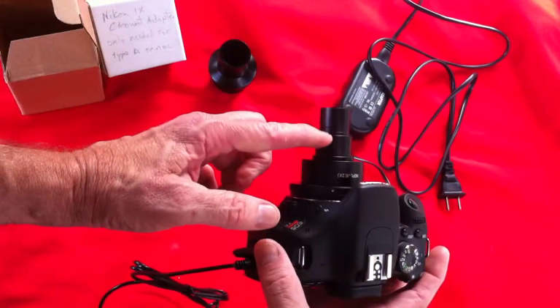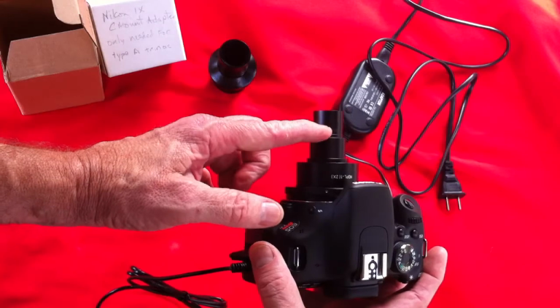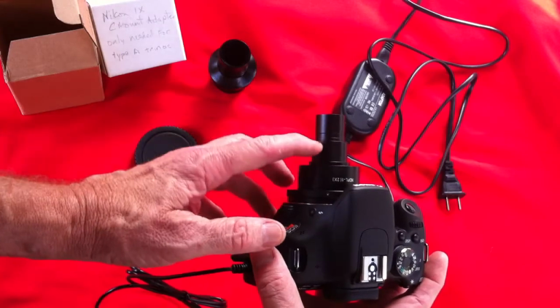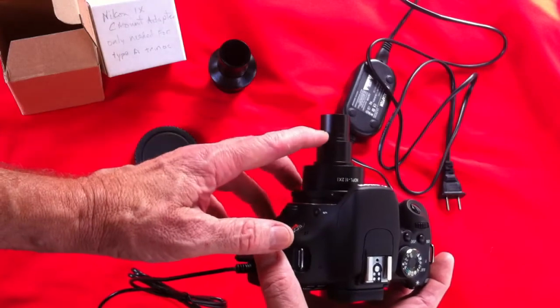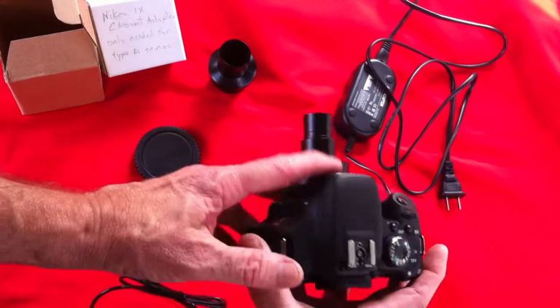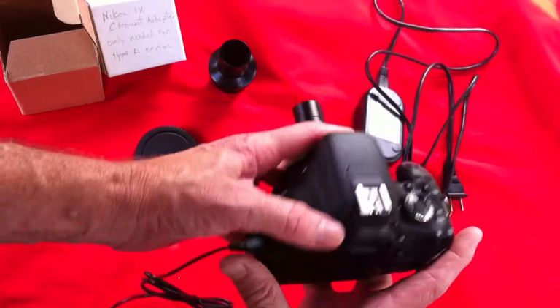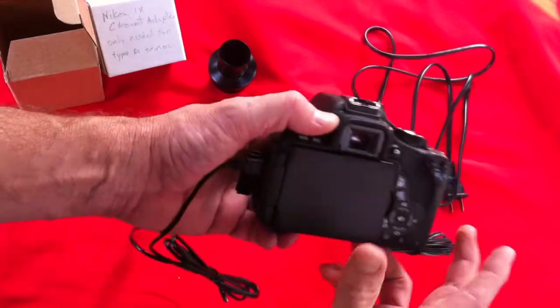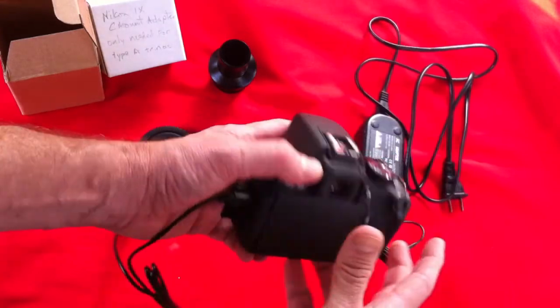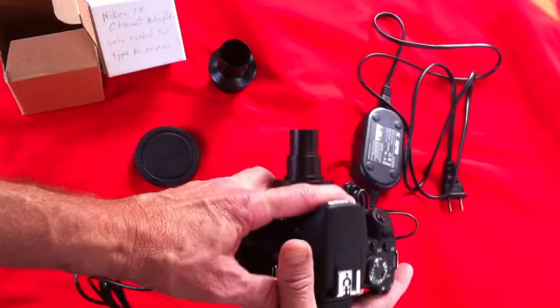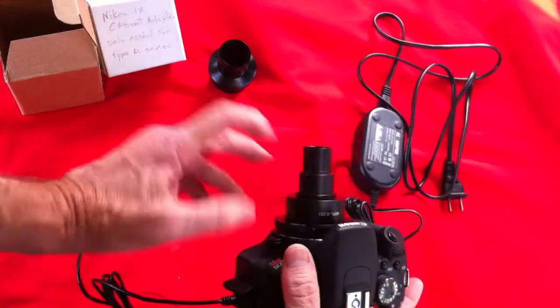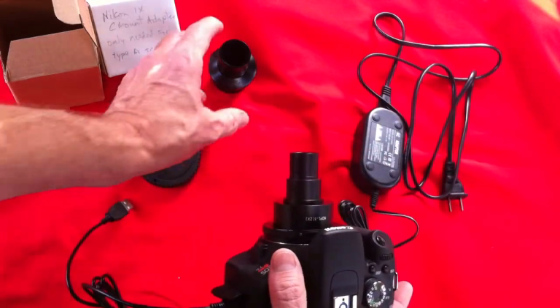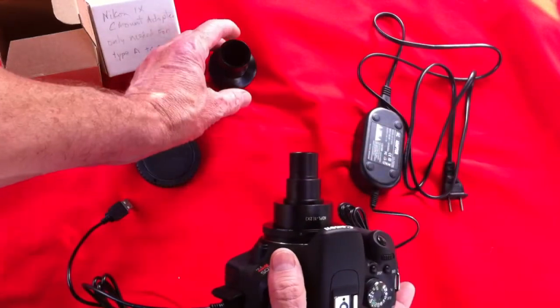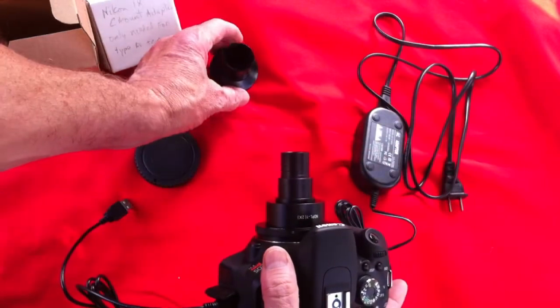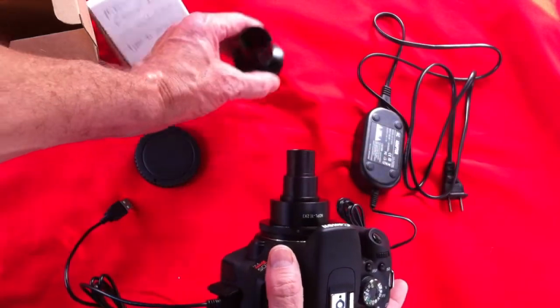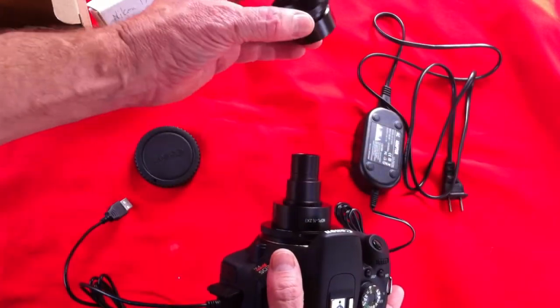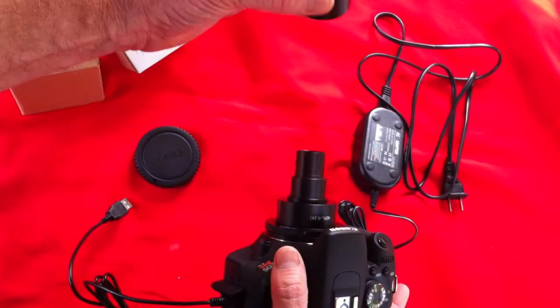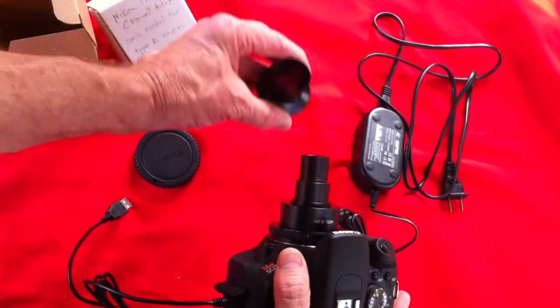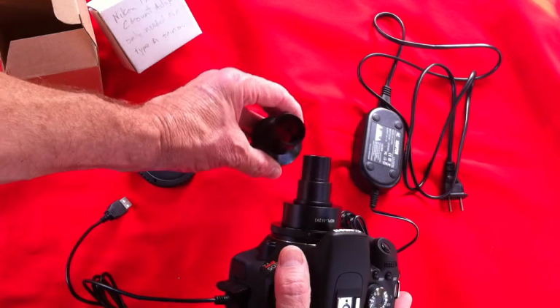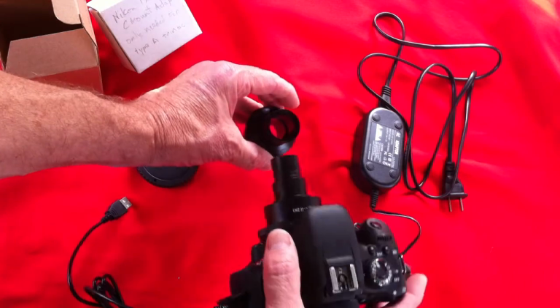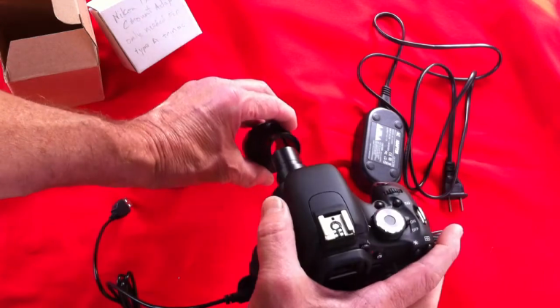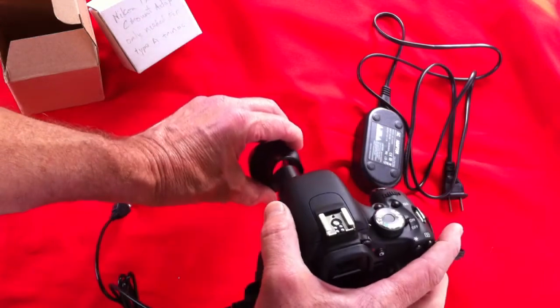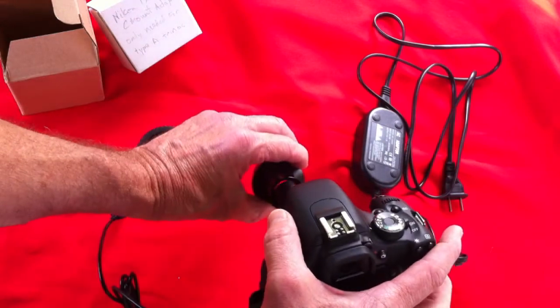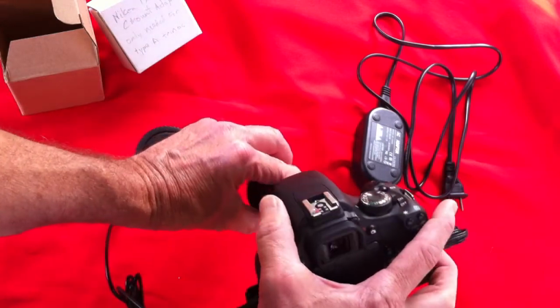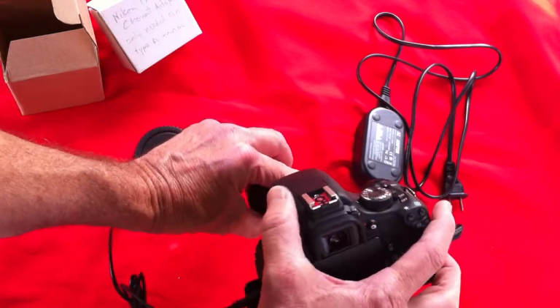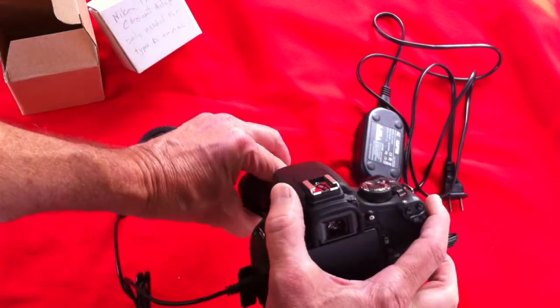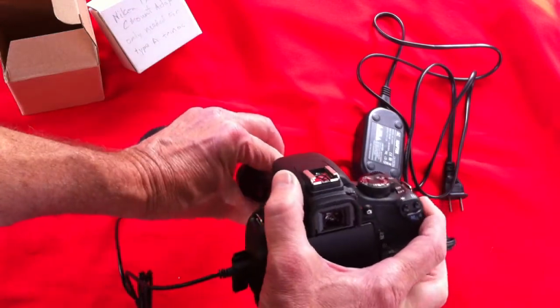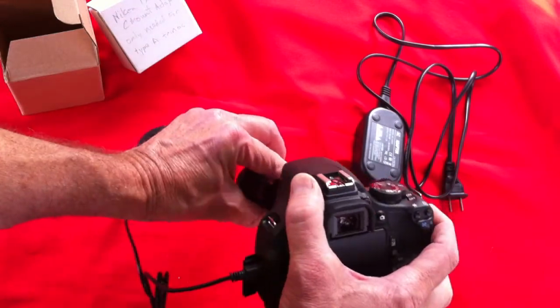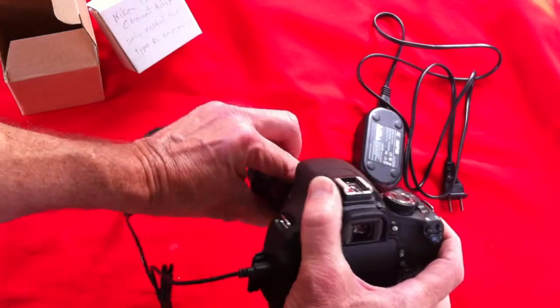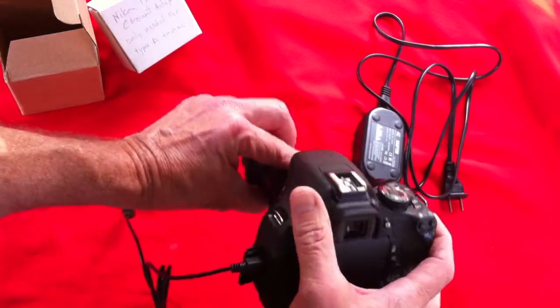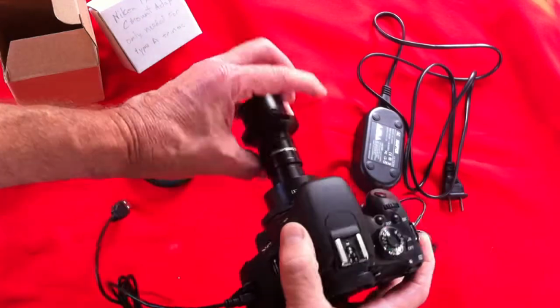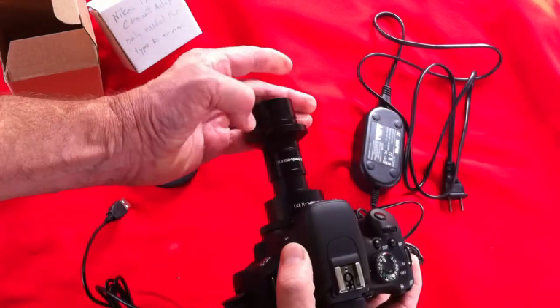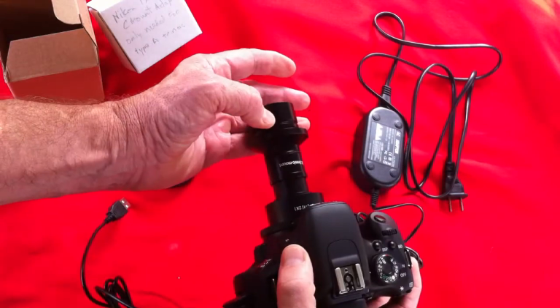On some microscopes we're ready to slip this into the photo port. On other microscopes we'll have a C-mount, and it'll drop into the C-mount like that.